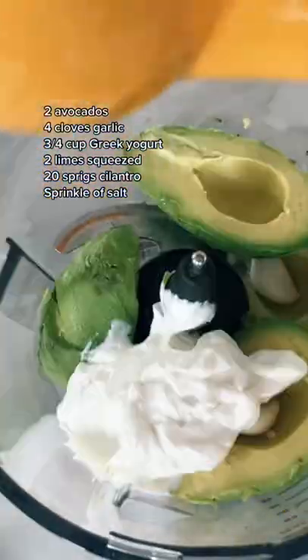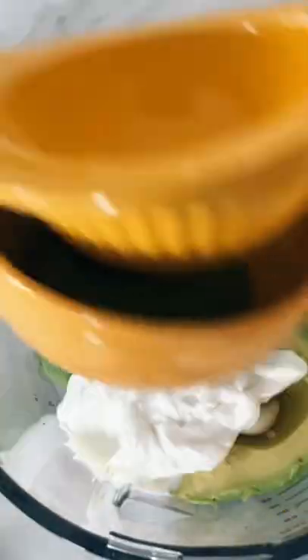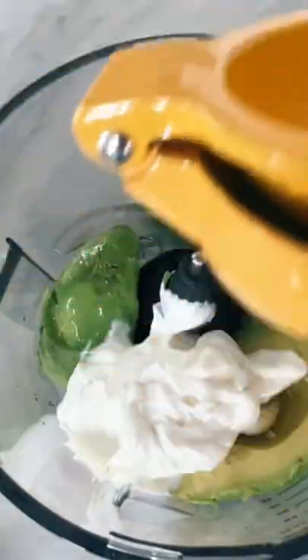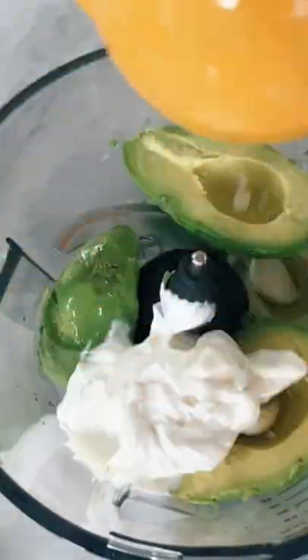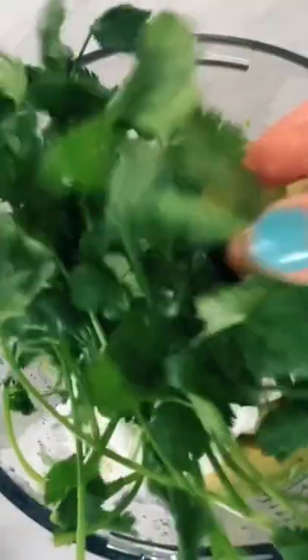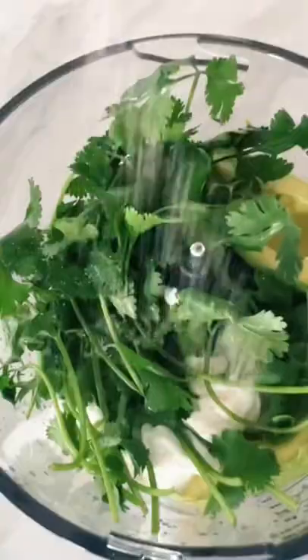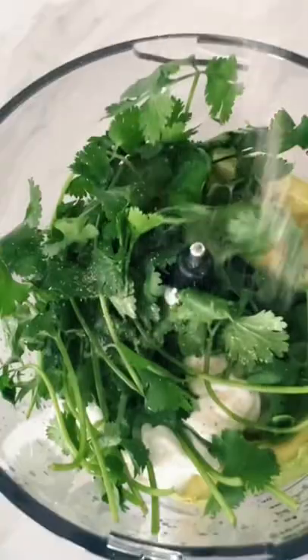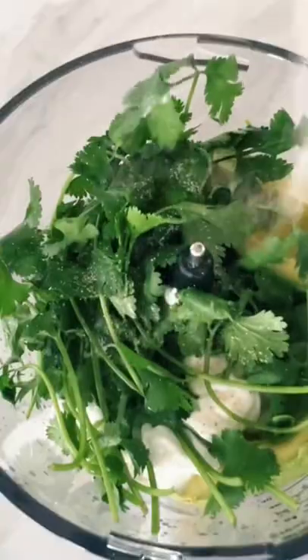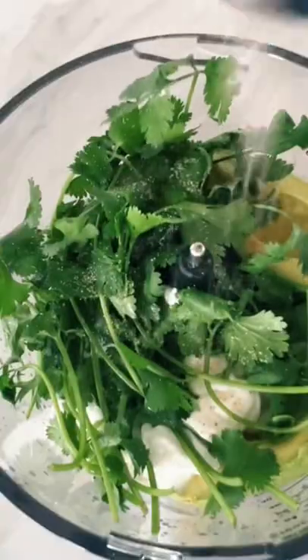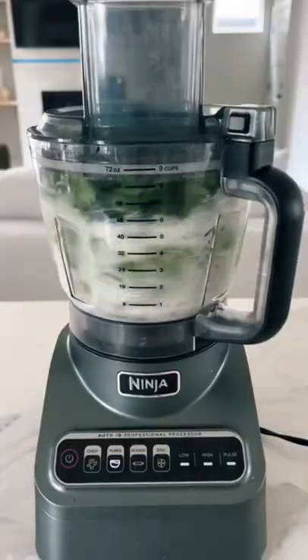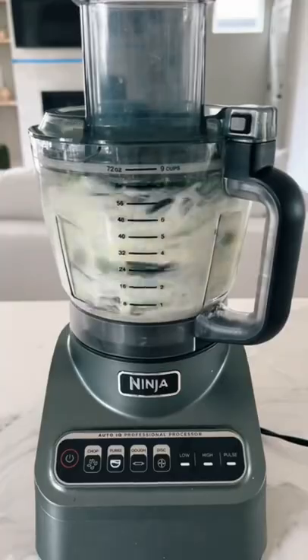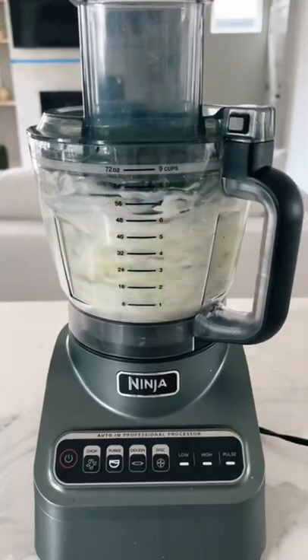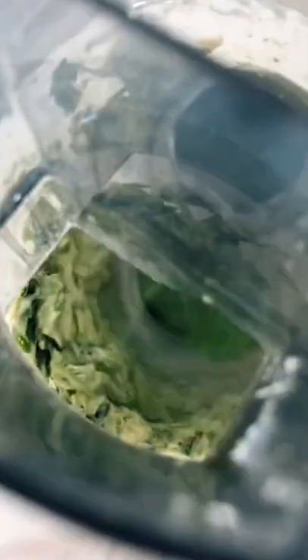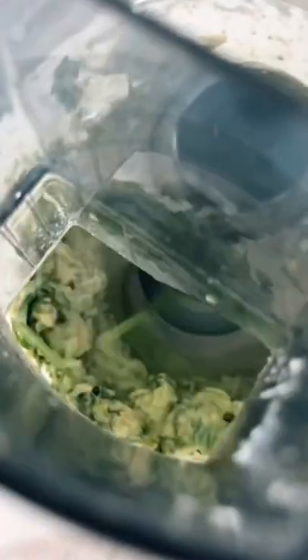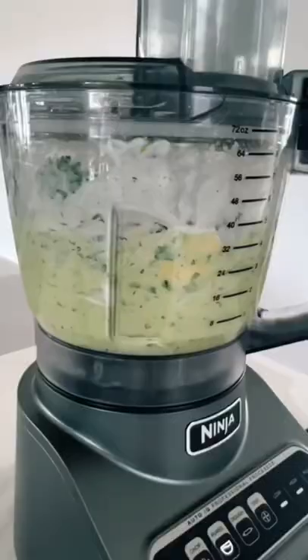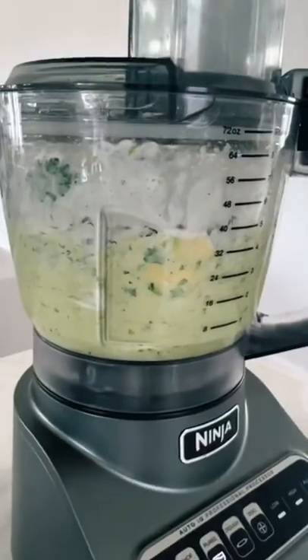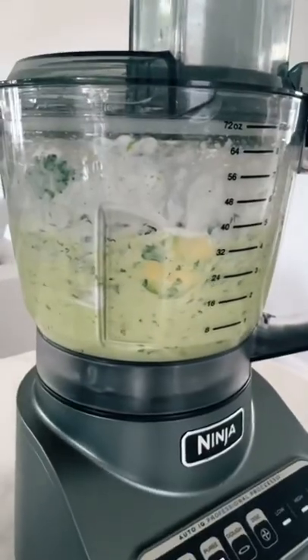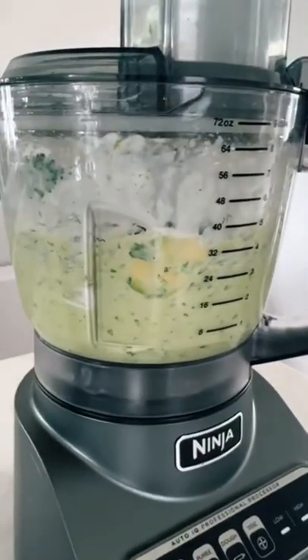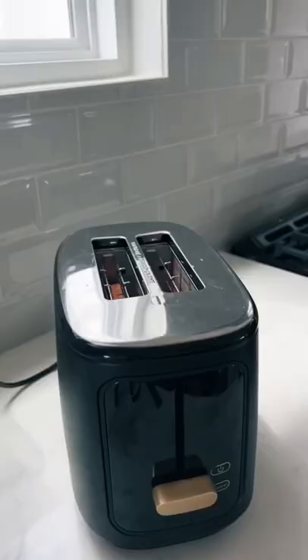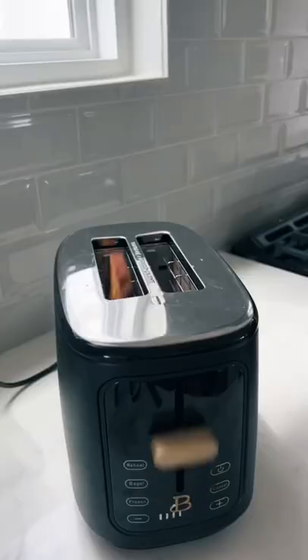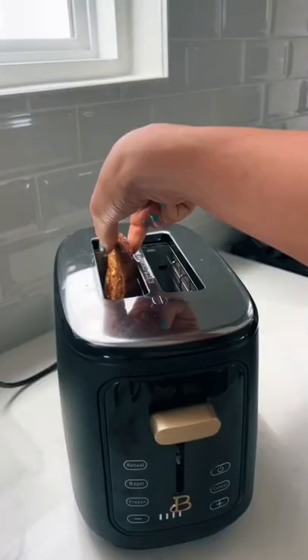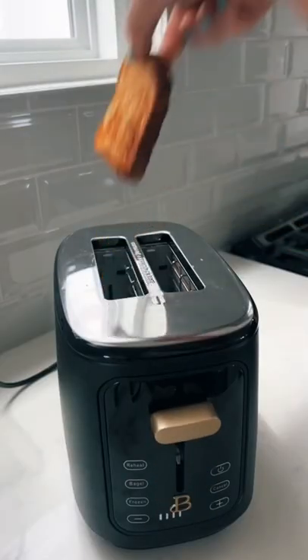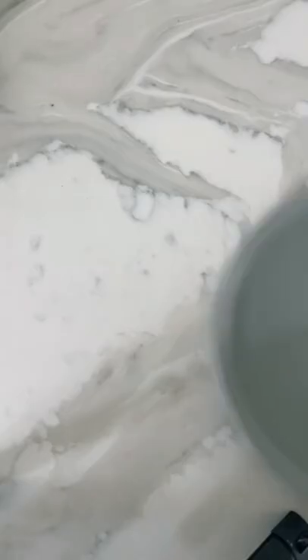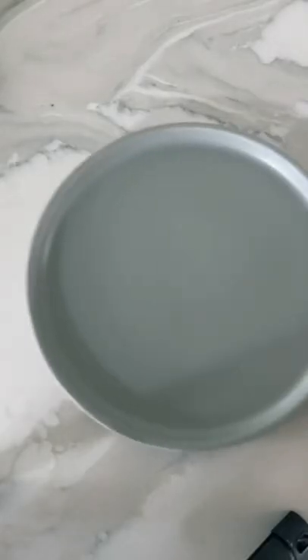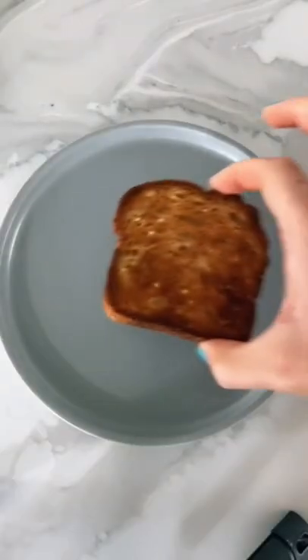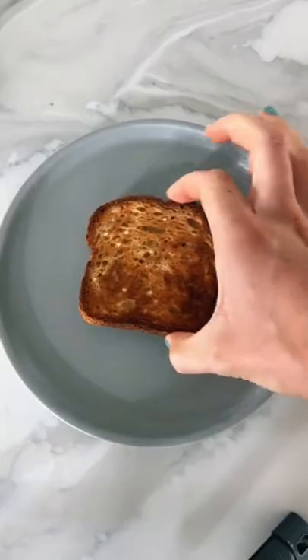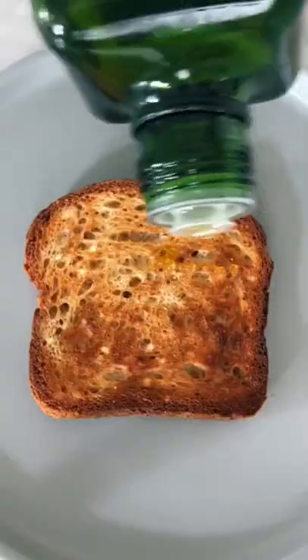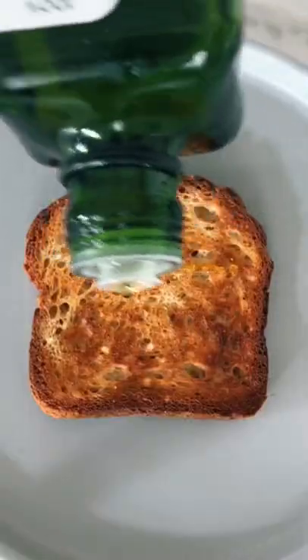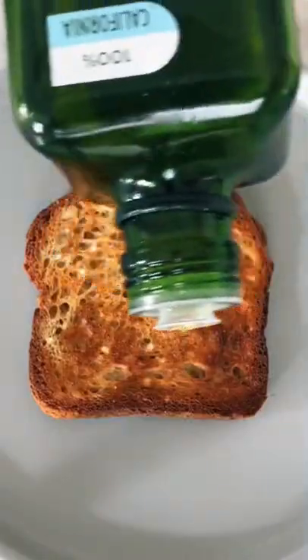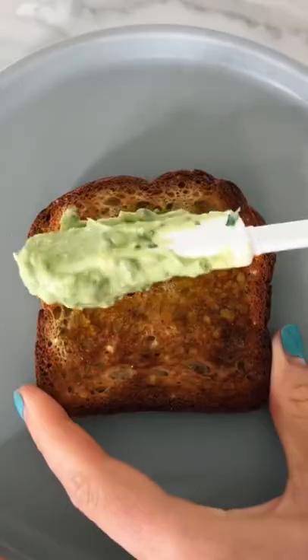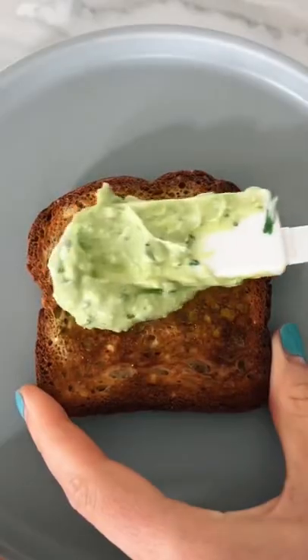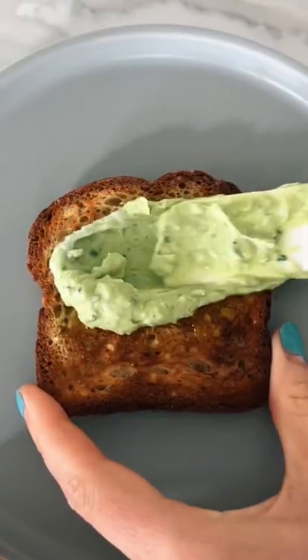I mixed together some avocados, garlic, Greek yogurt, cilantro, salt, and lime in the processor and made the most refreshing, delectable spread that goes on the bottom of your toast.